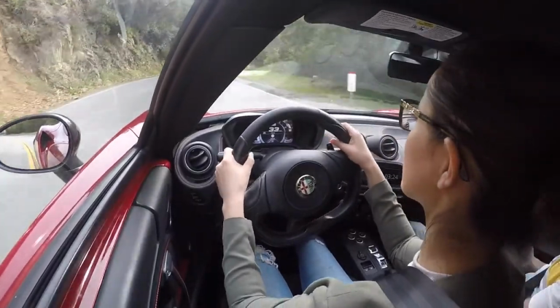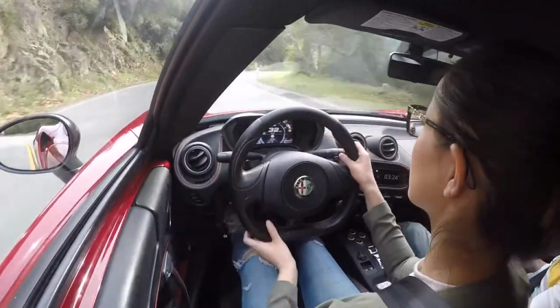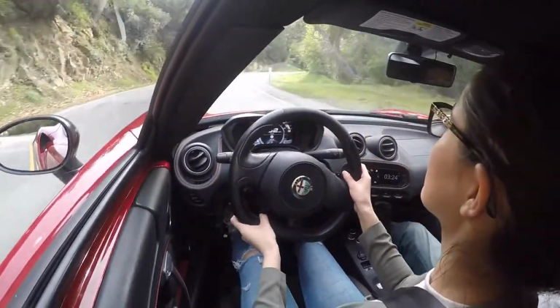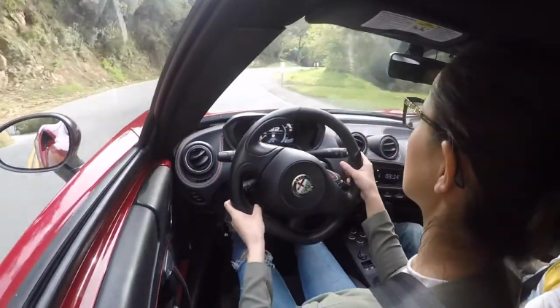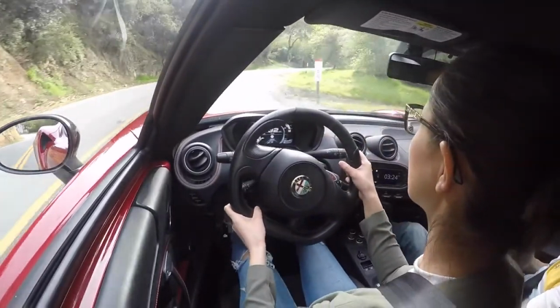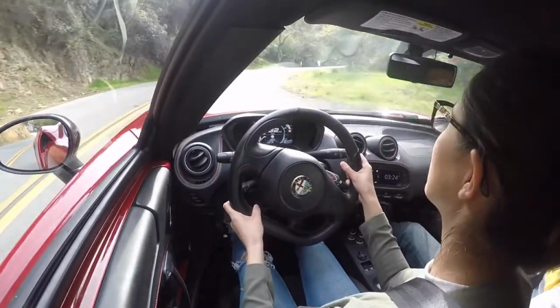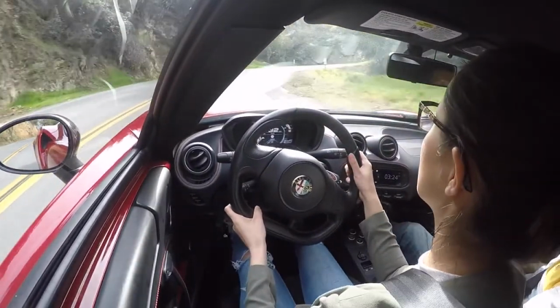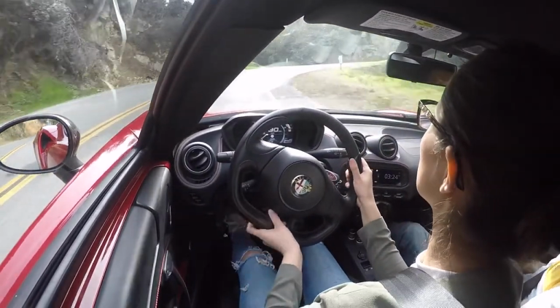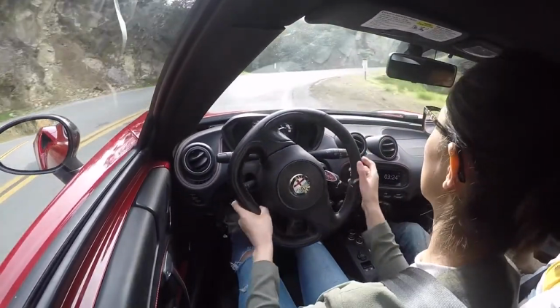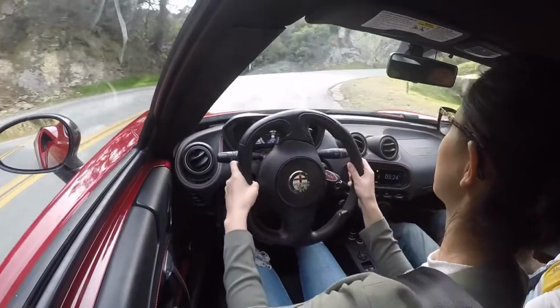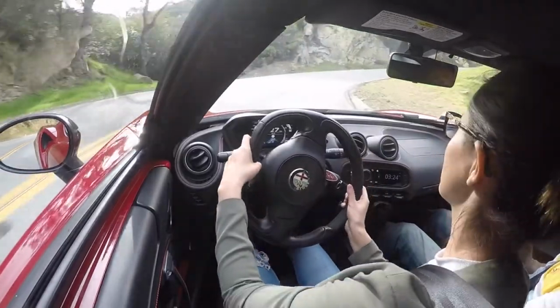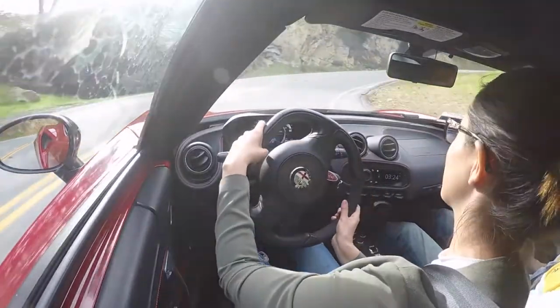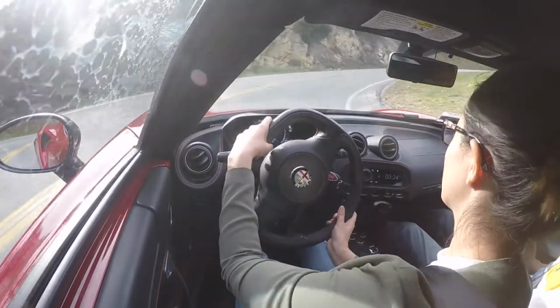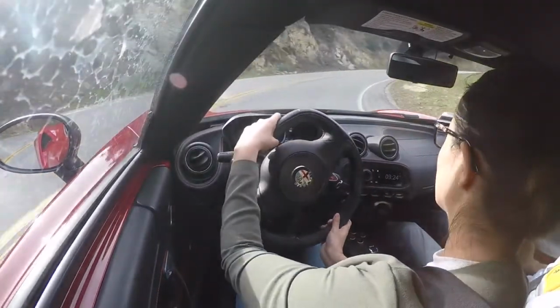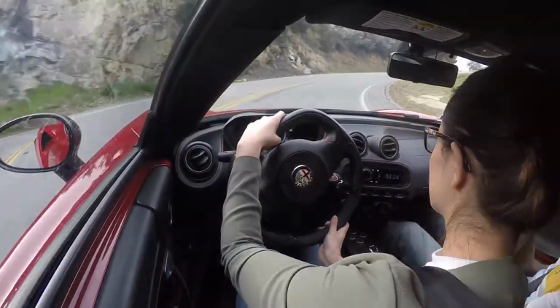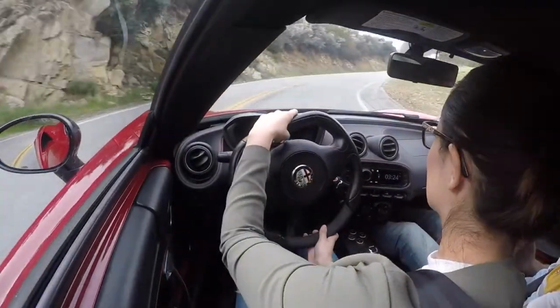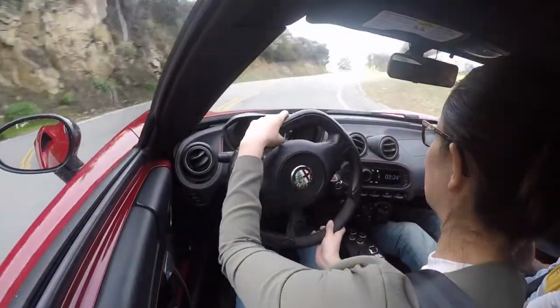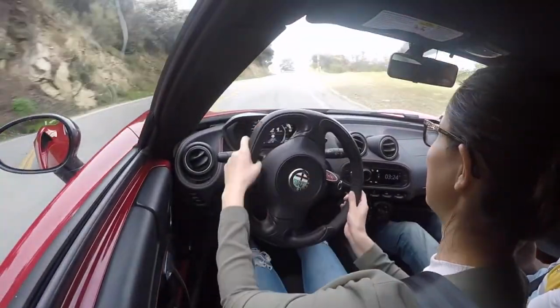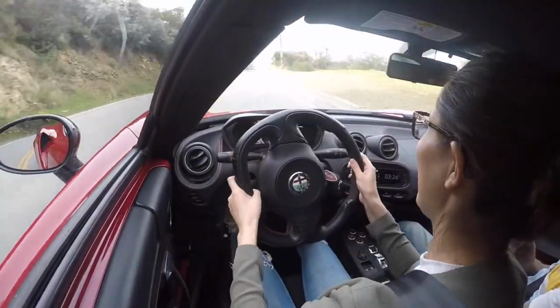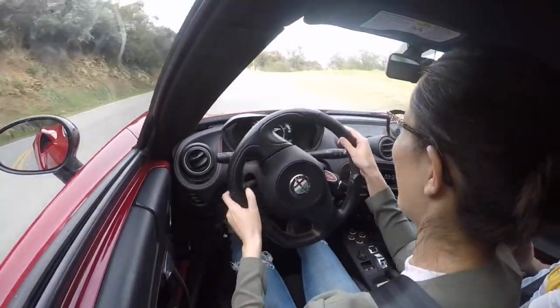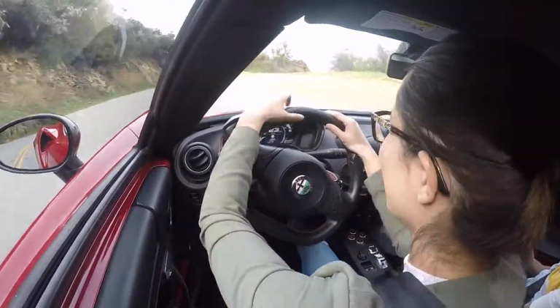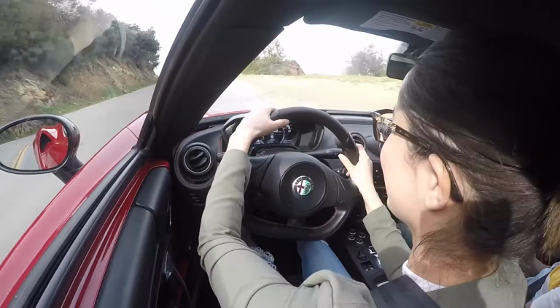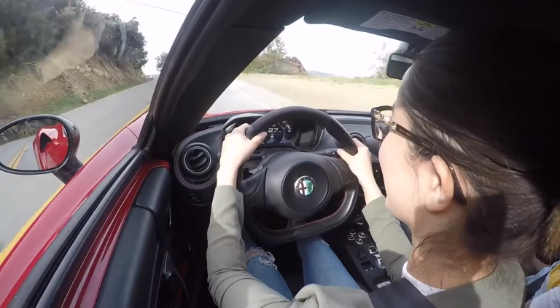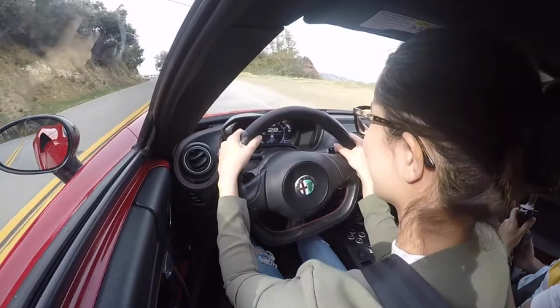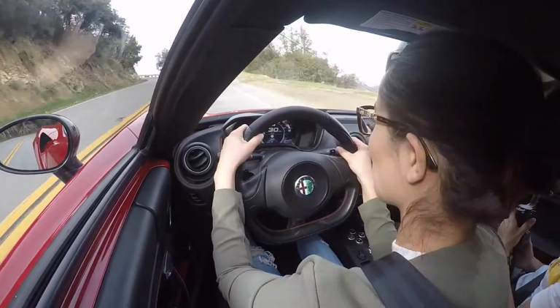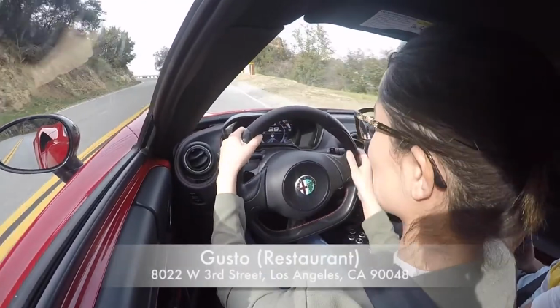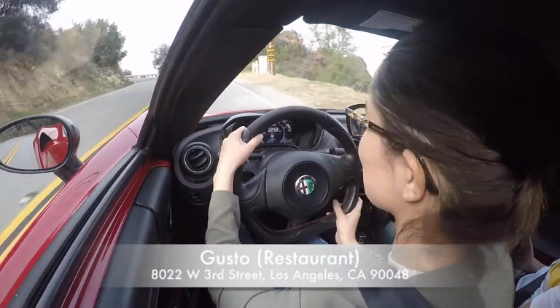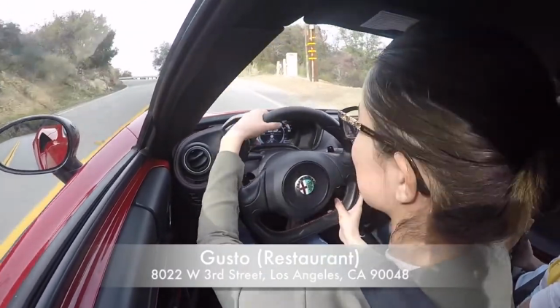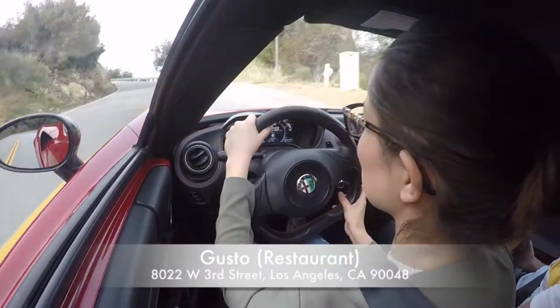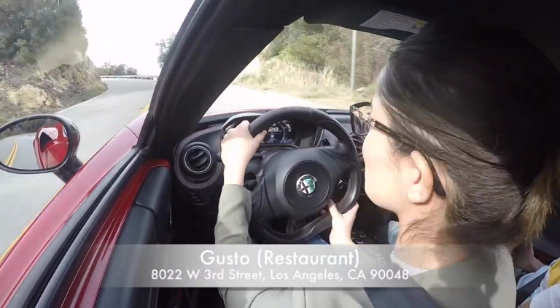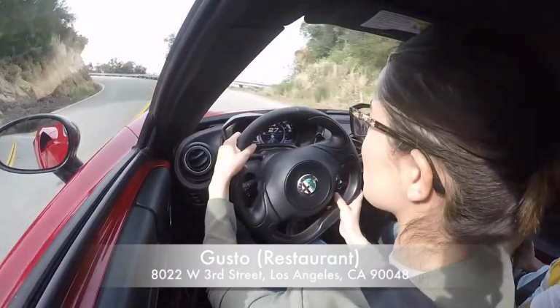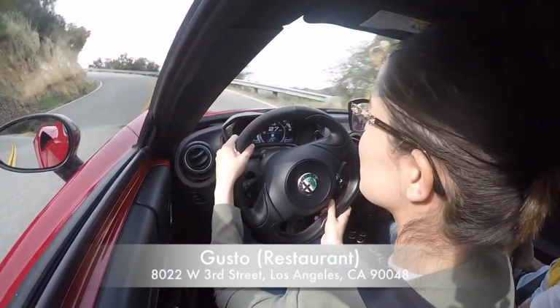Hey guys, my name is Carly. I am the co-host of Cars and Dates. In this clip you will see me driving the Alfa Romeo, which was so fun — and stay tuned, we will be going to Gusto restaurant.